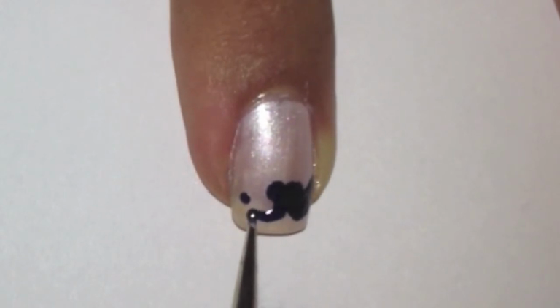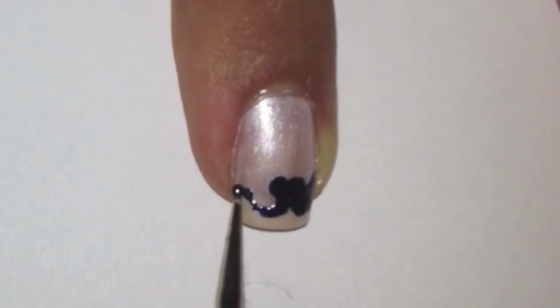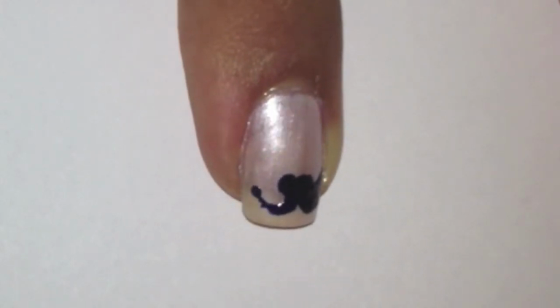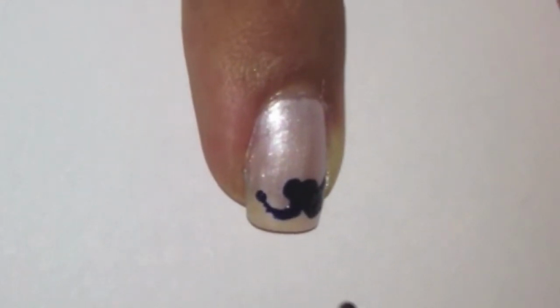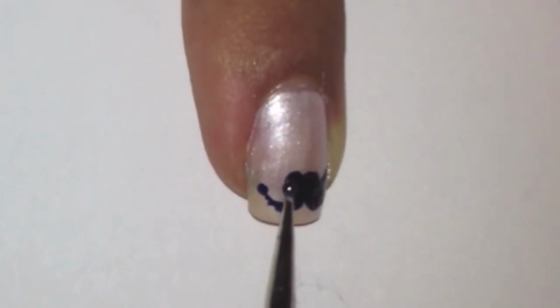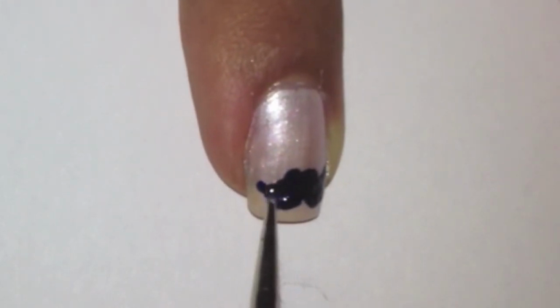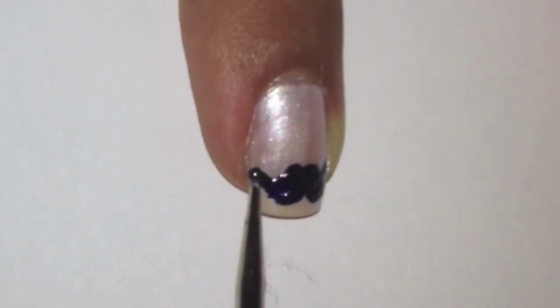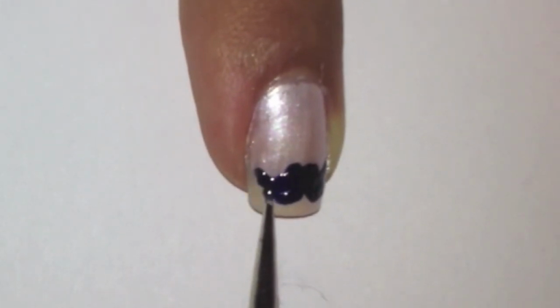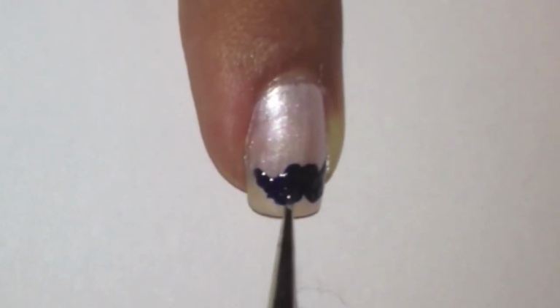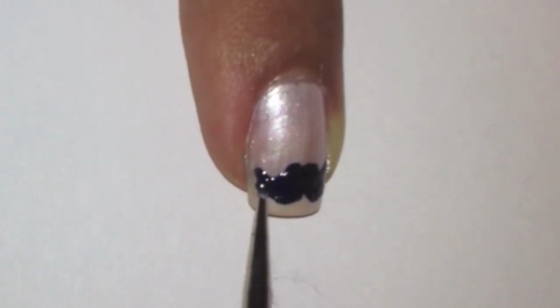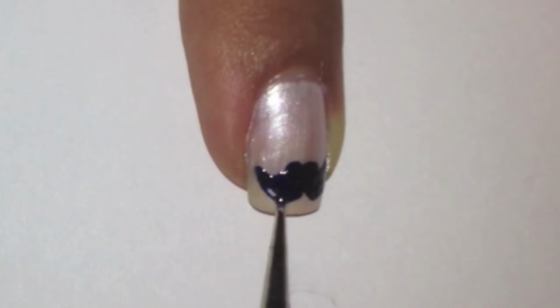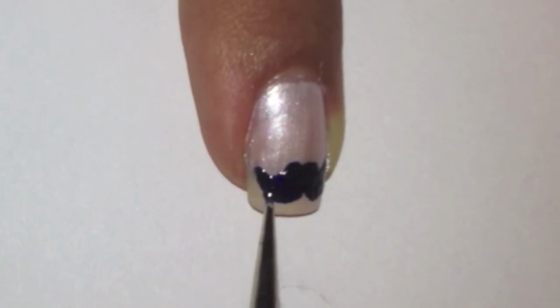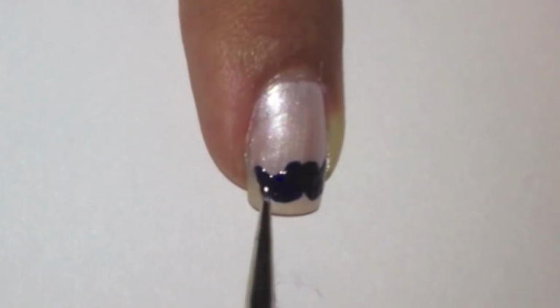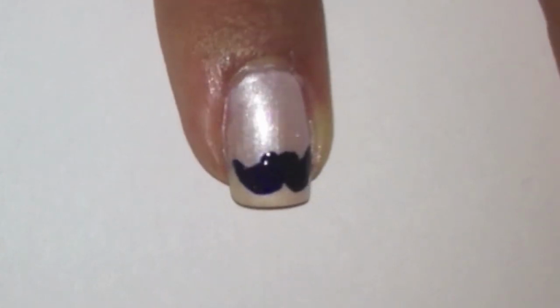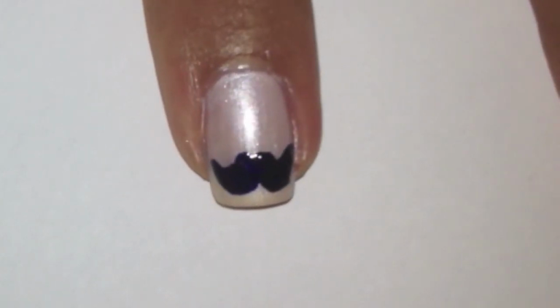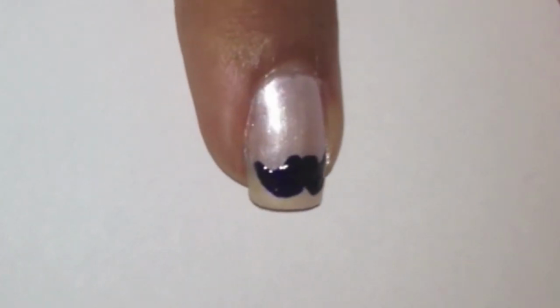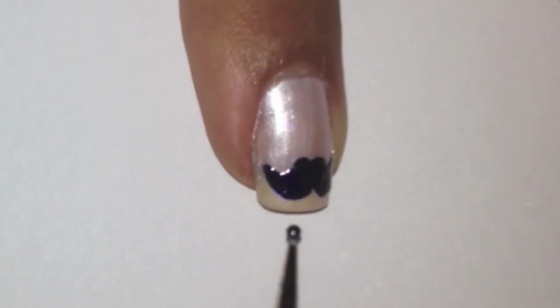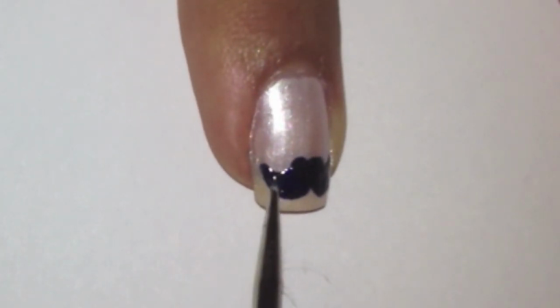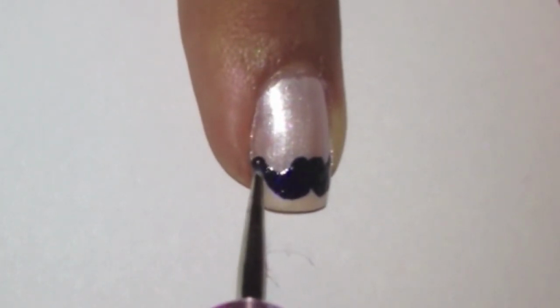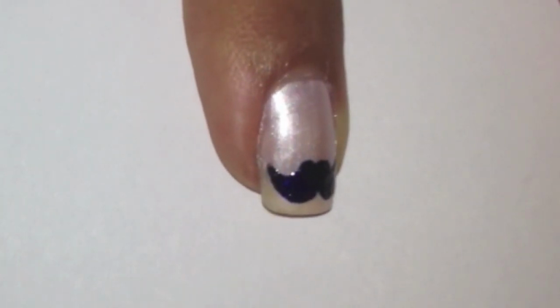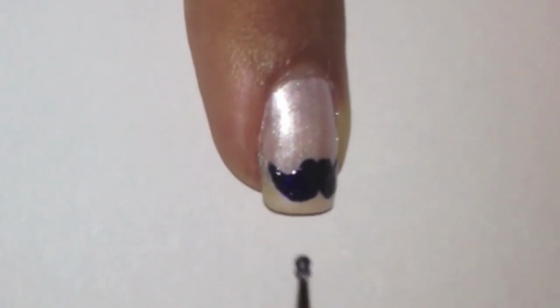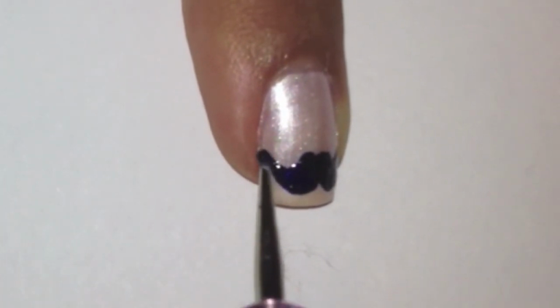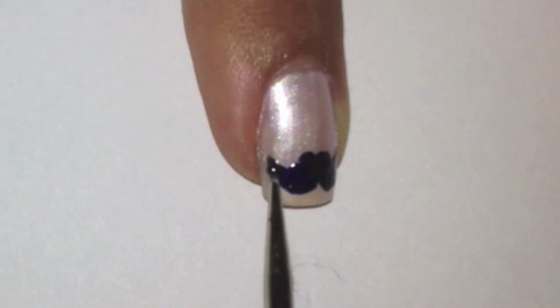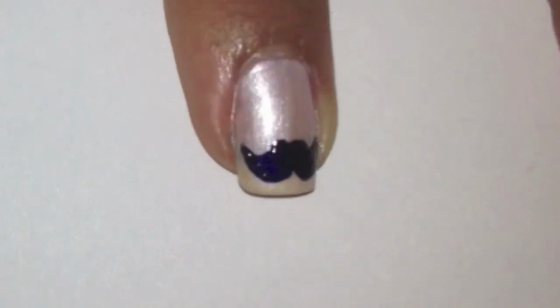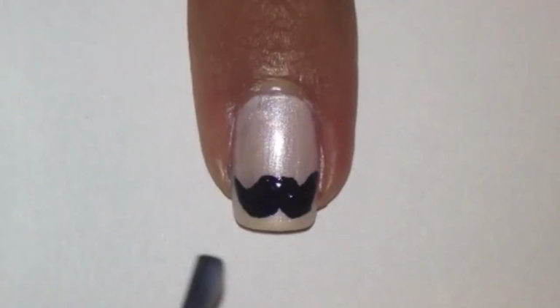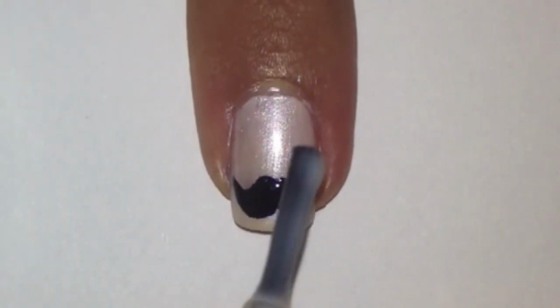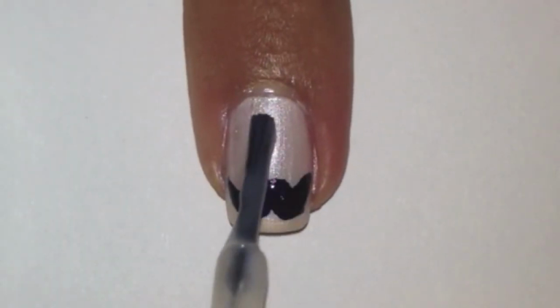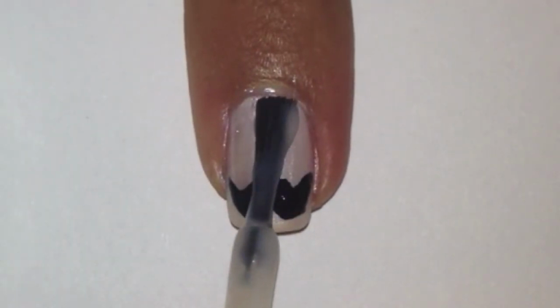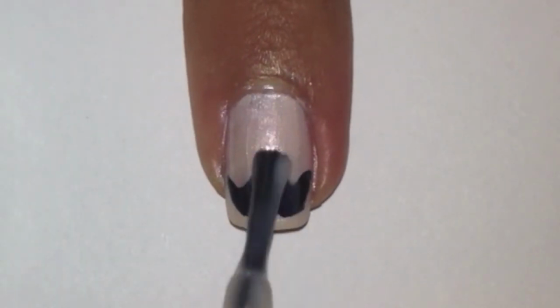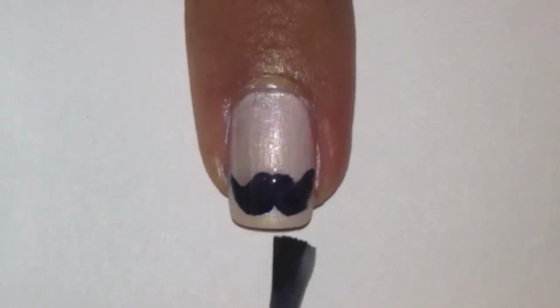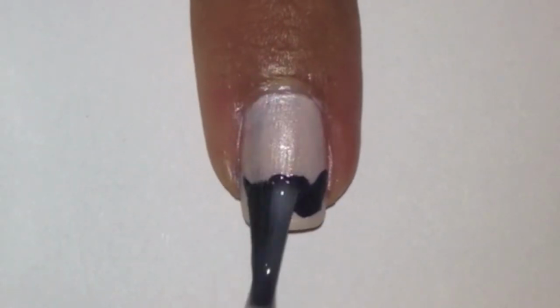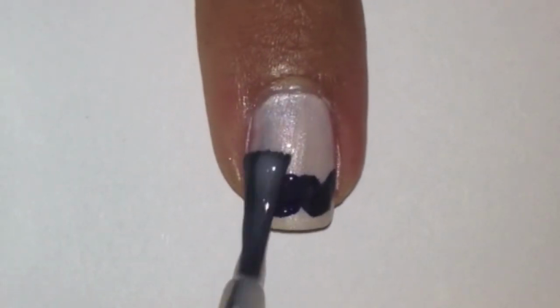Repeat this on the other side. Next use a top coat to protect your design.